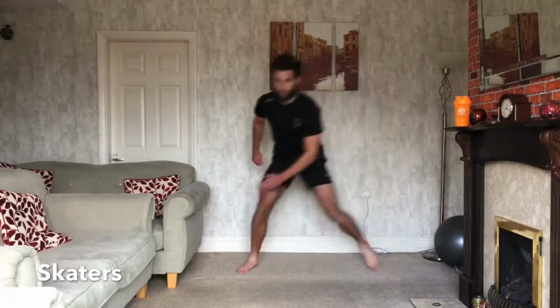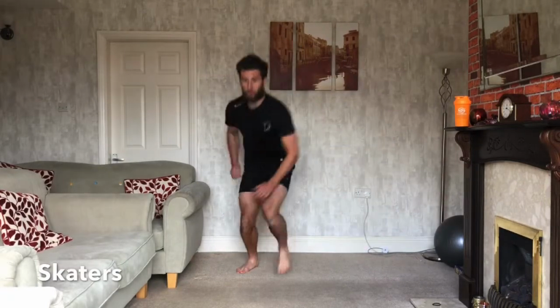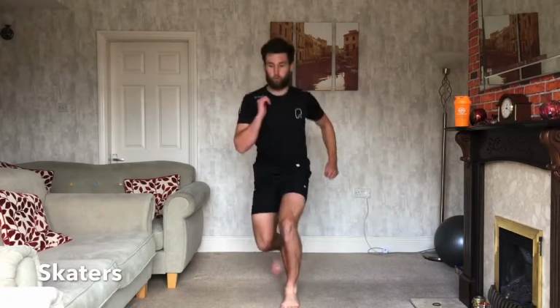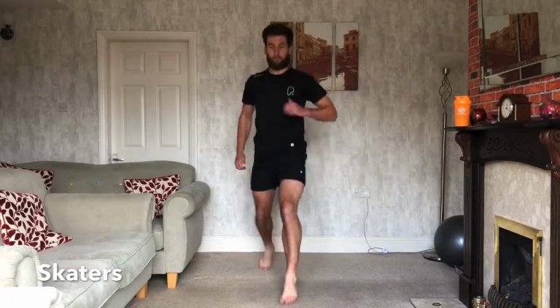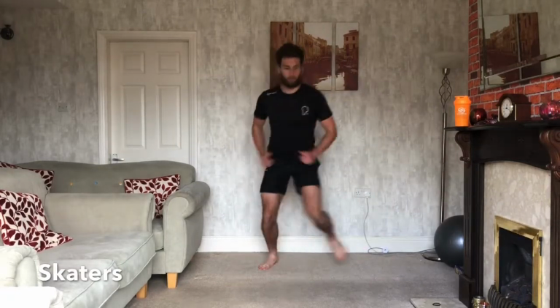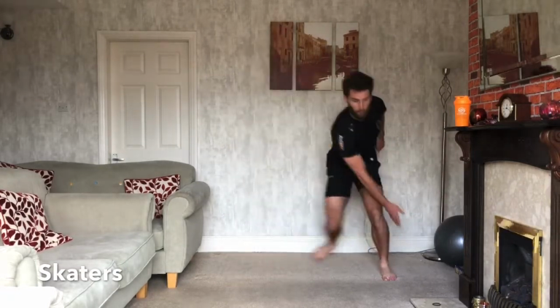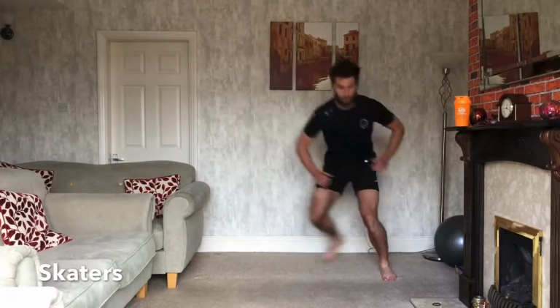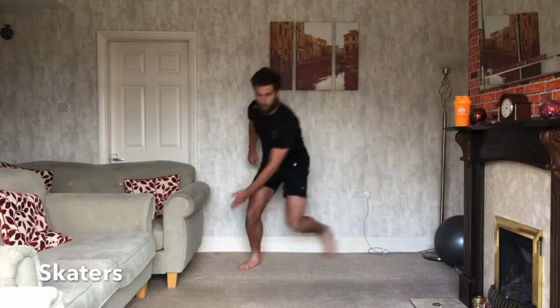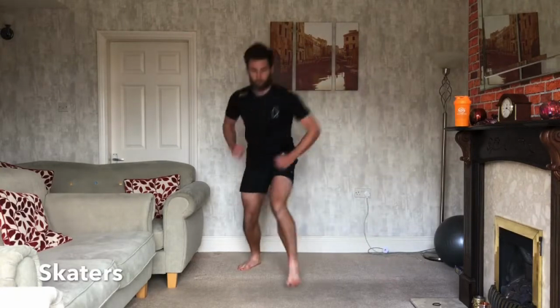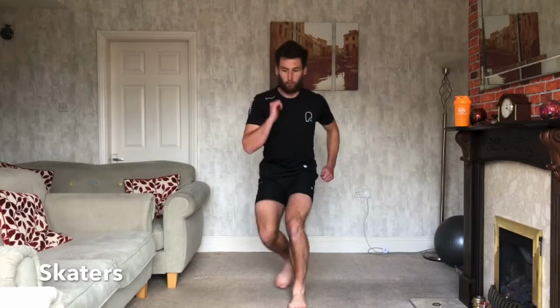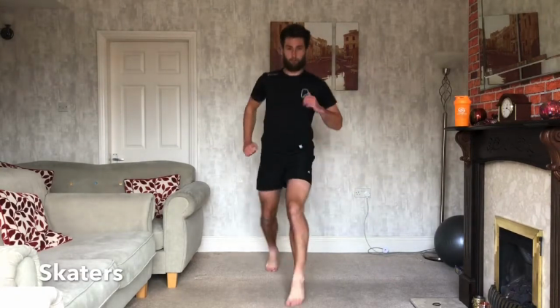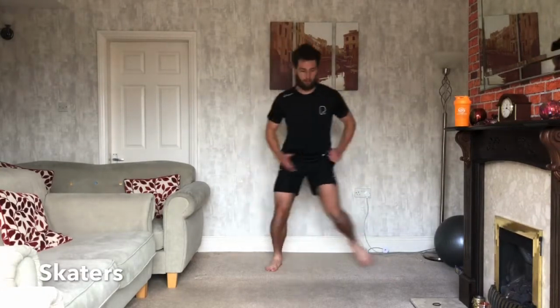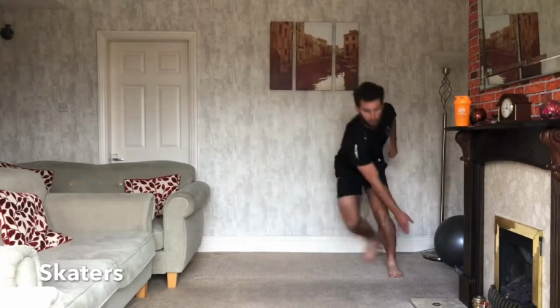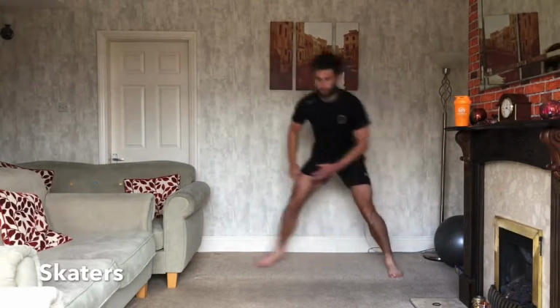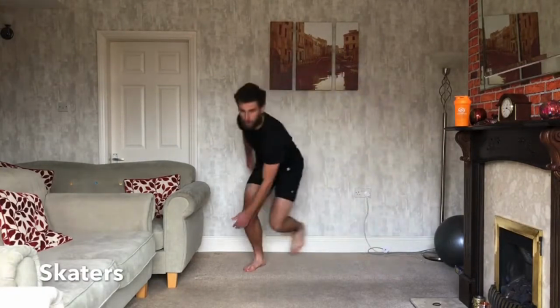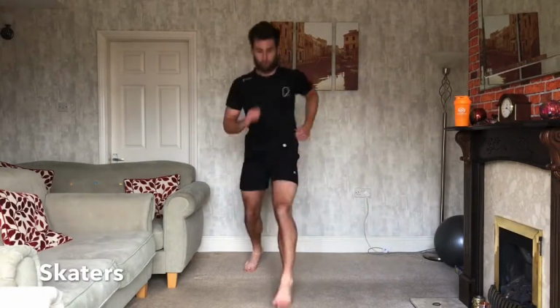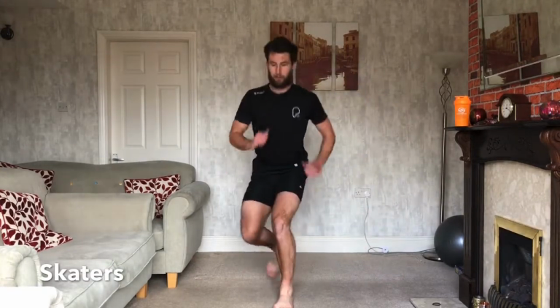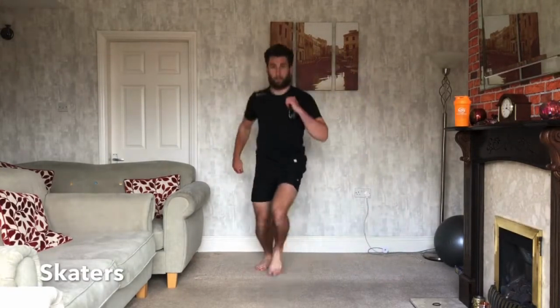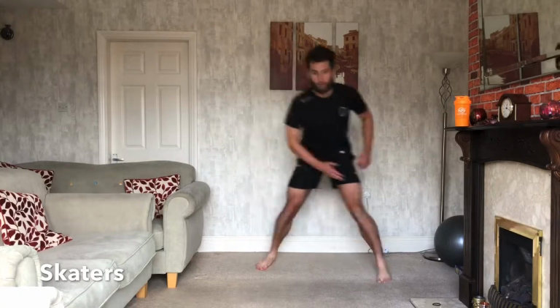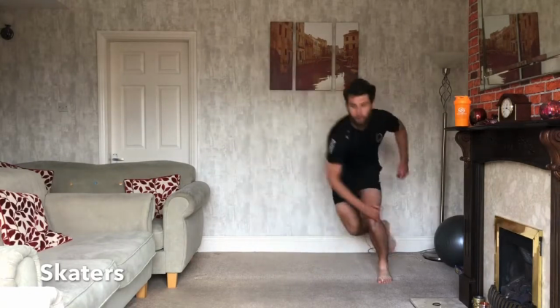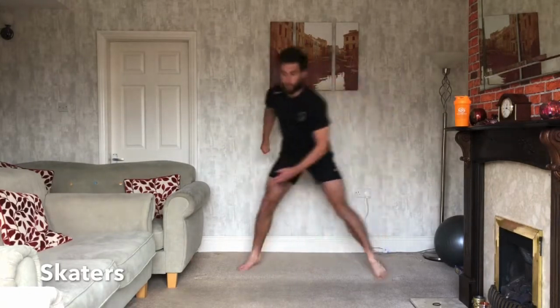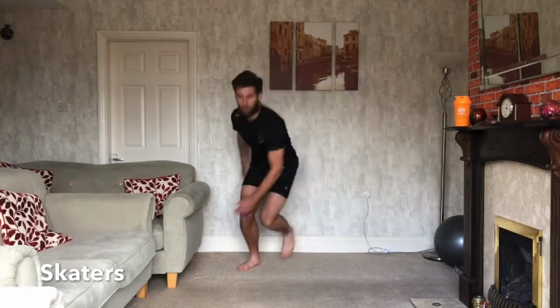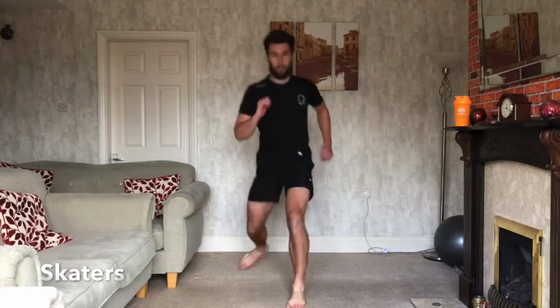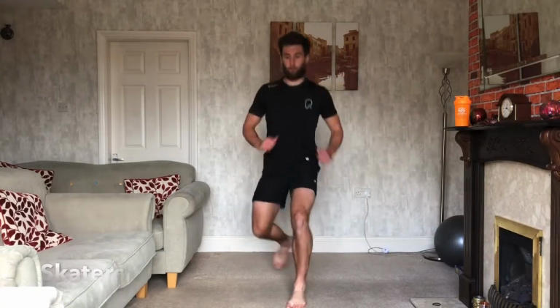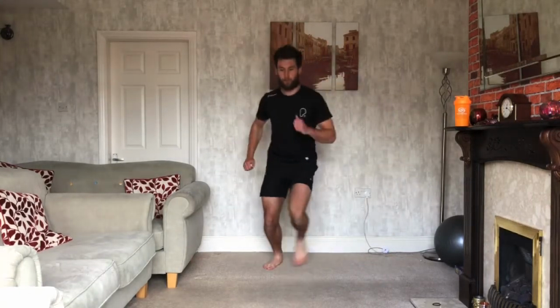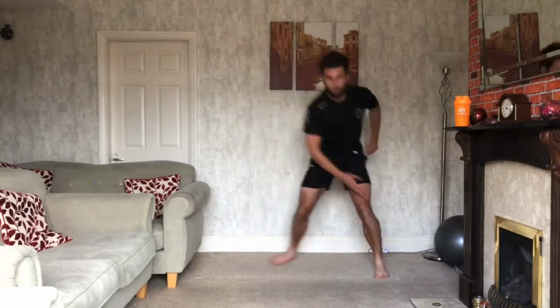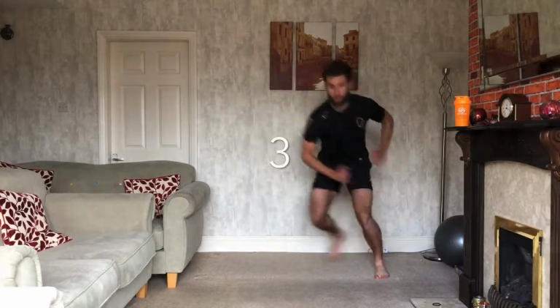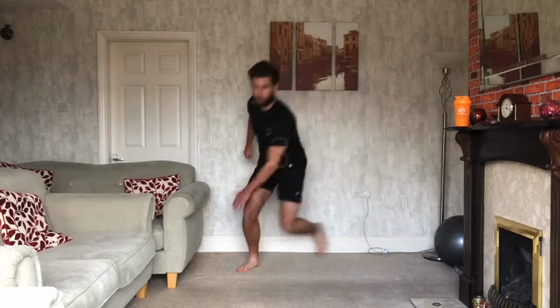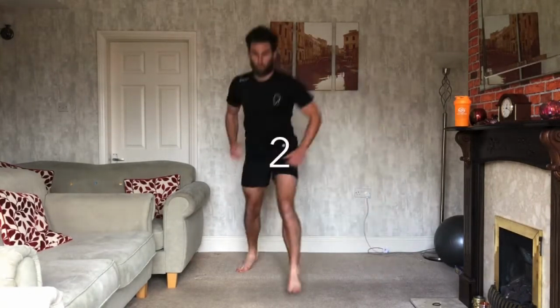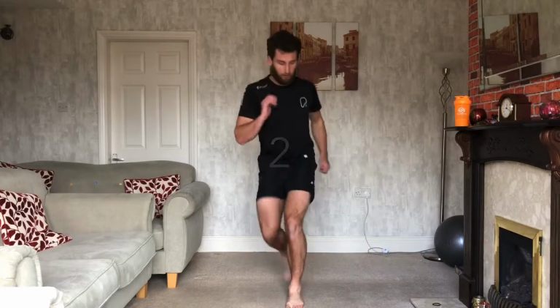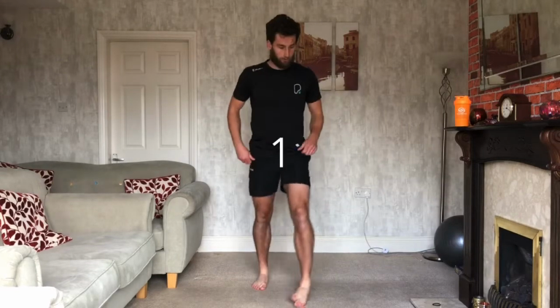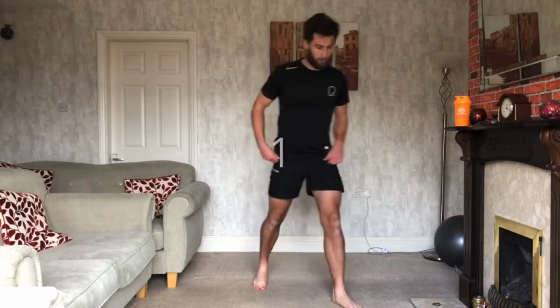We've got 10 seconds to go. Forward, back, left, right. Keep working, a couple more. 3, 2, 1, and relax.